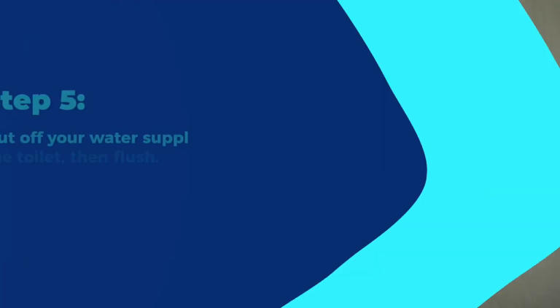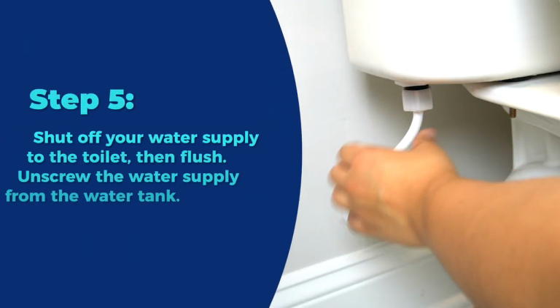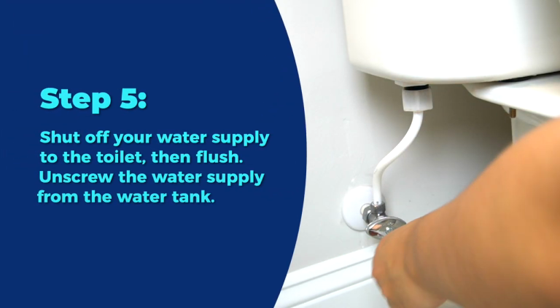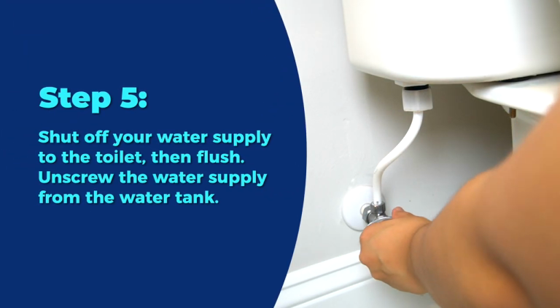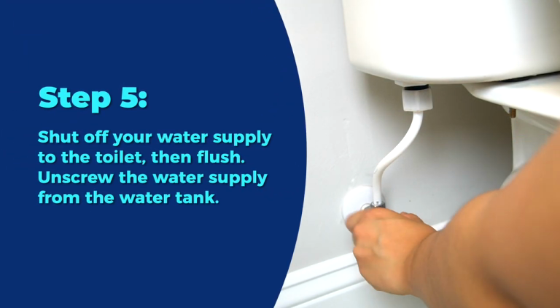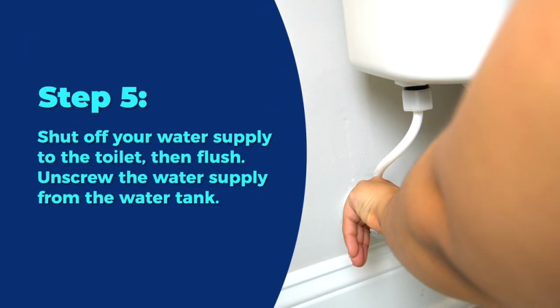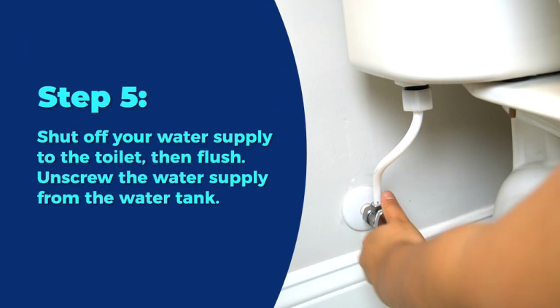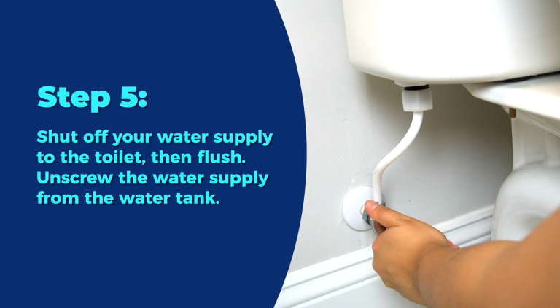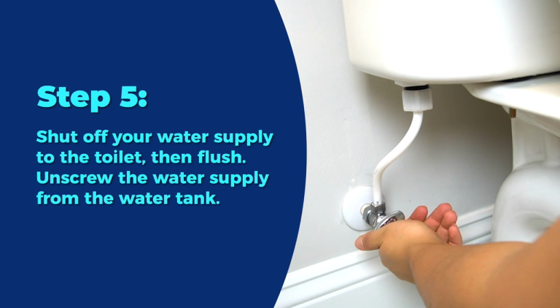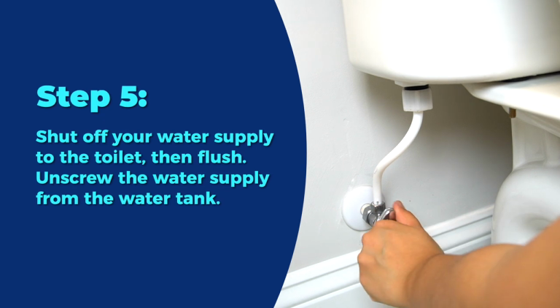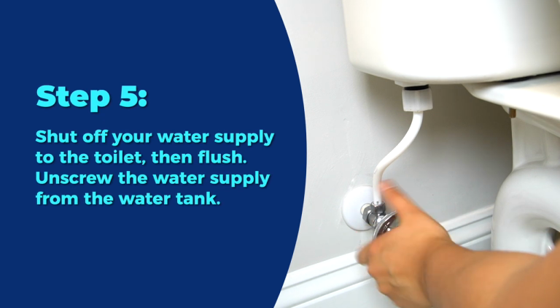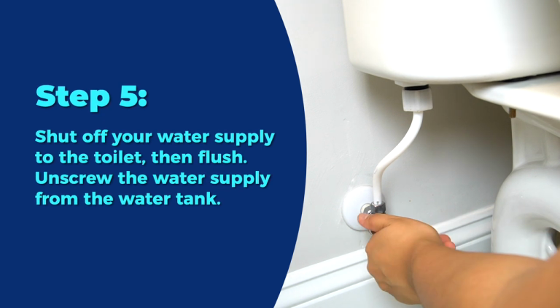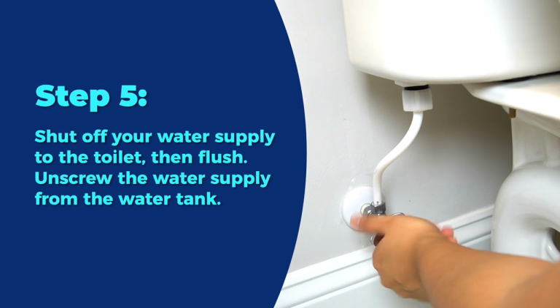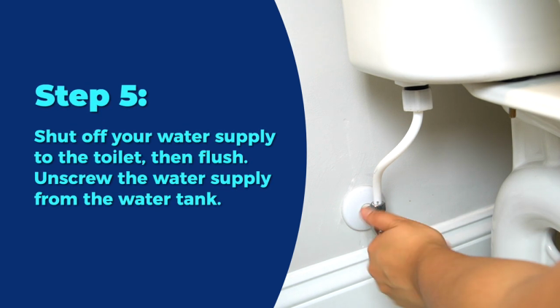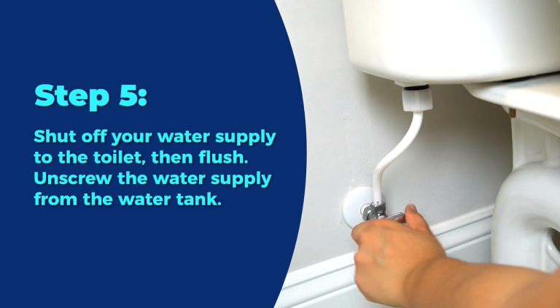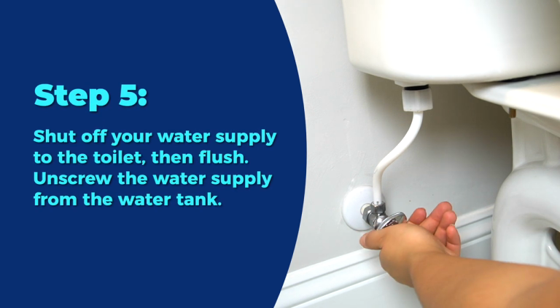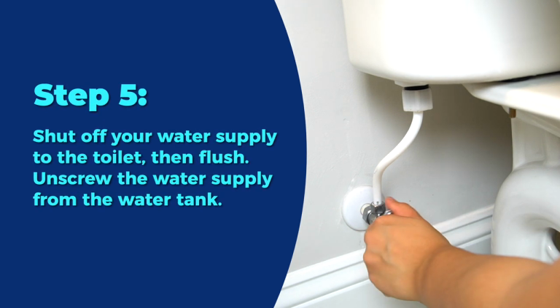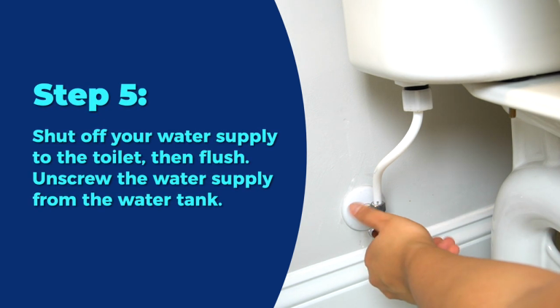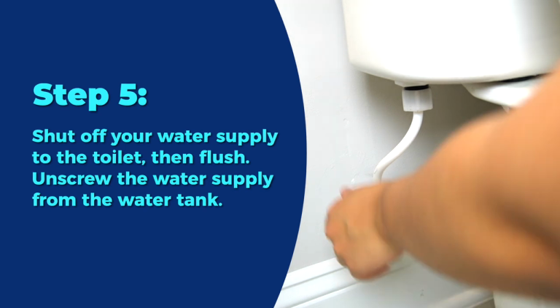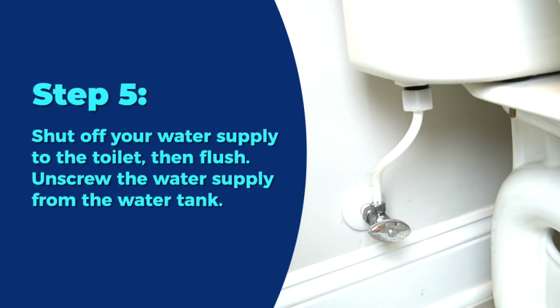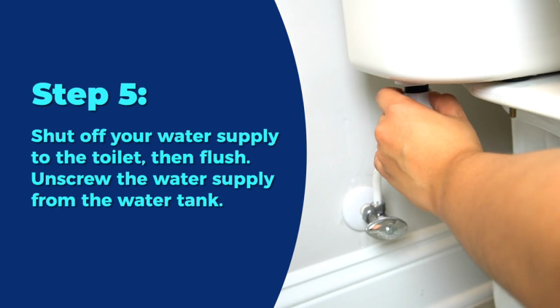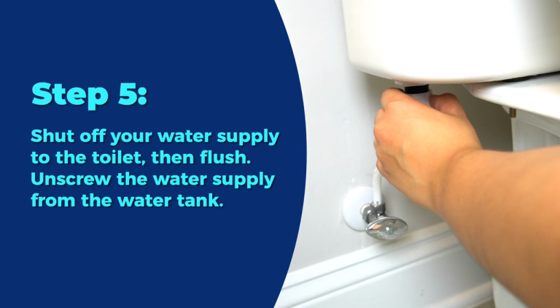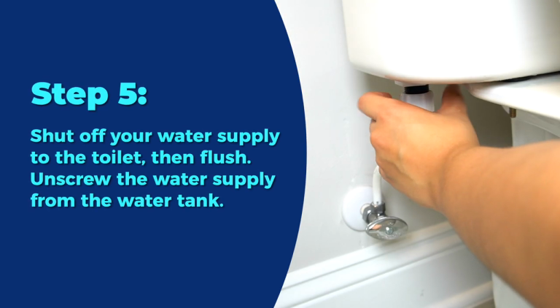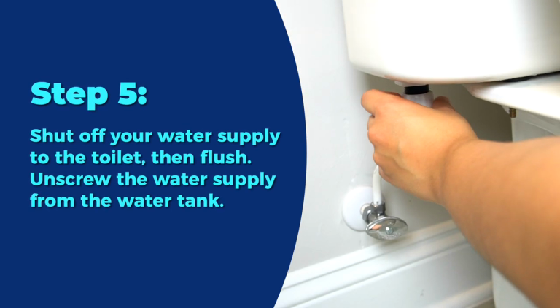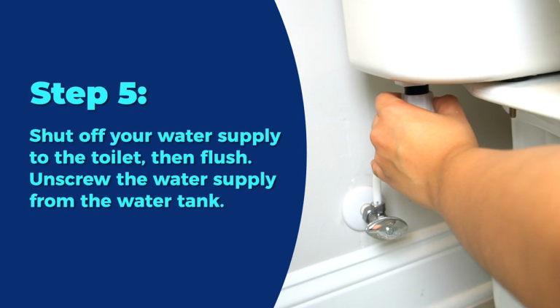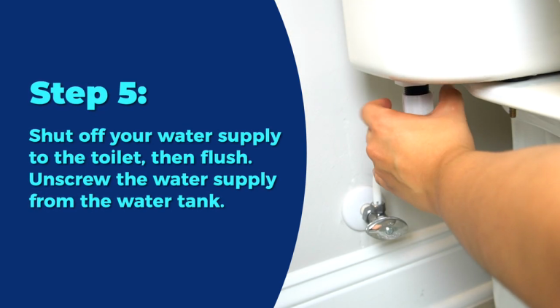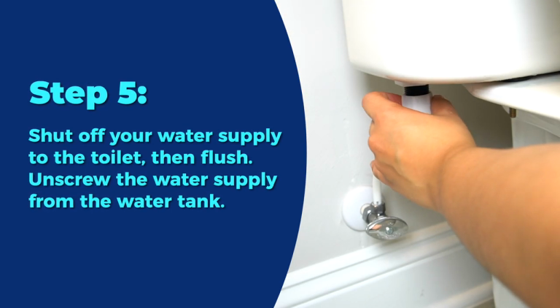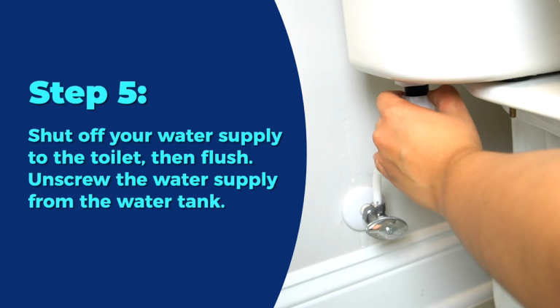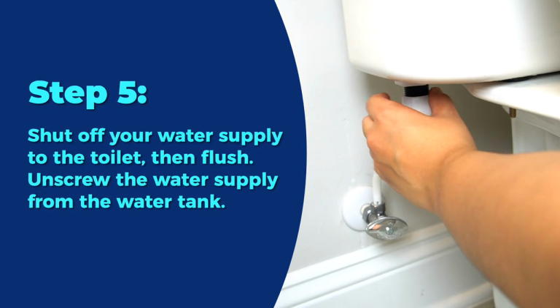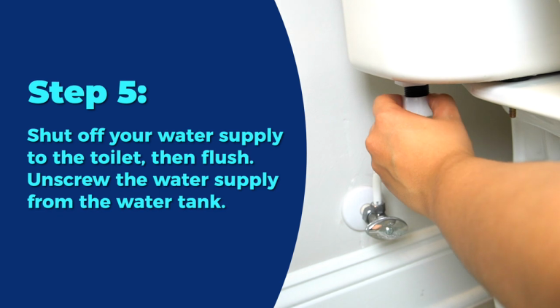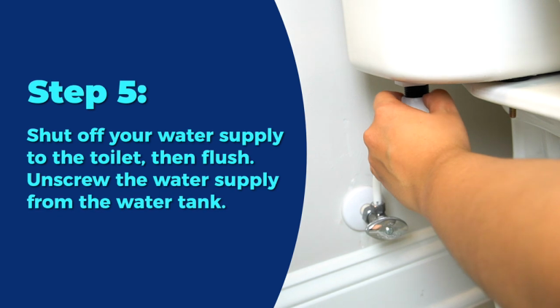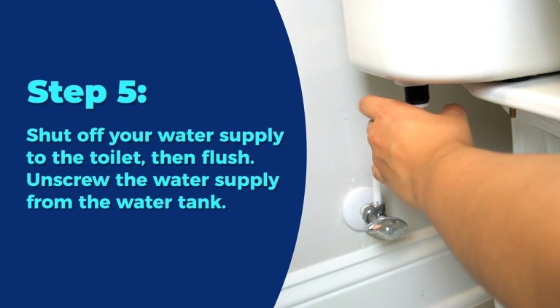Step 5. Shut off your water supply to the toilet, then flush. Unscrew the water supply from the water tank. For this step, it might help to put some paper towels on the floor in case the tank drips water. This is completely normal.